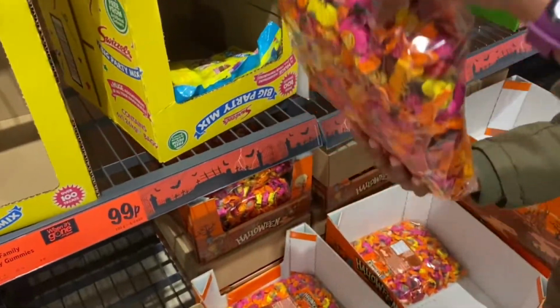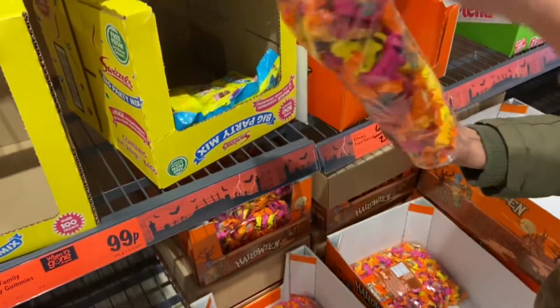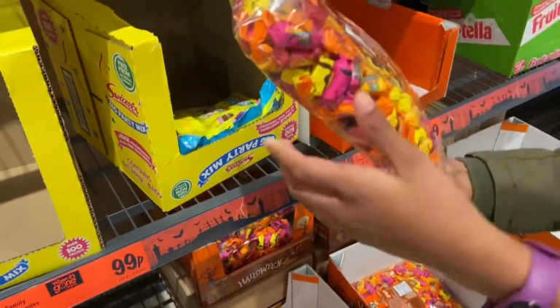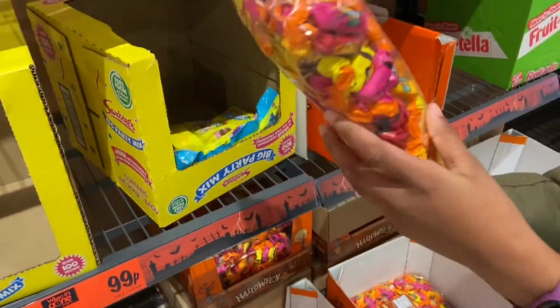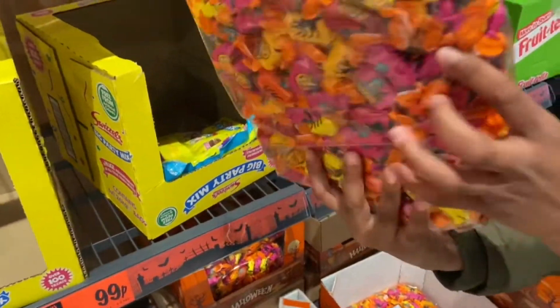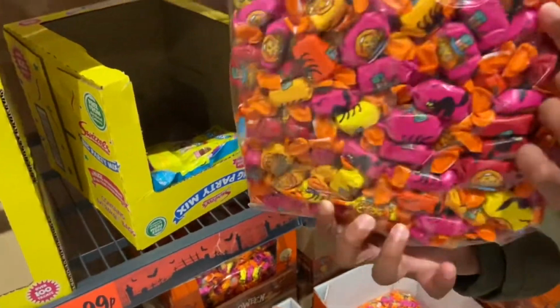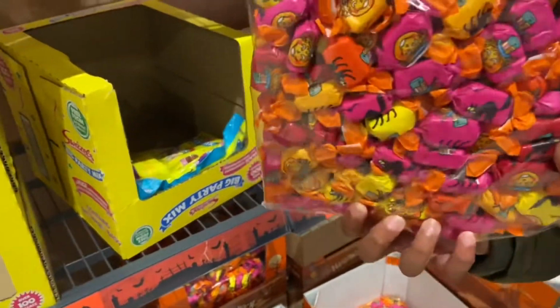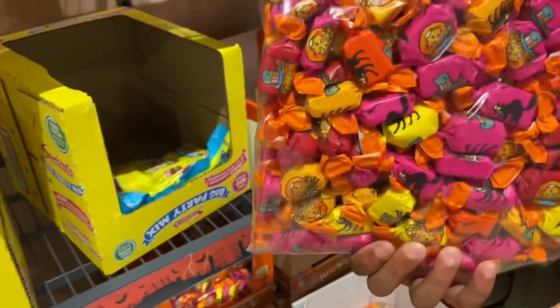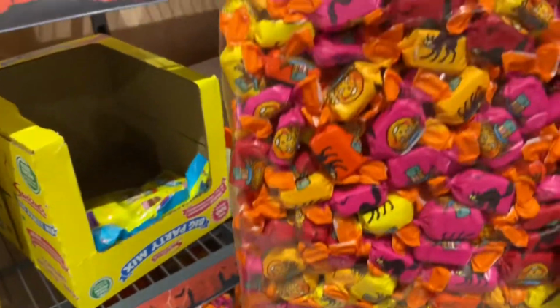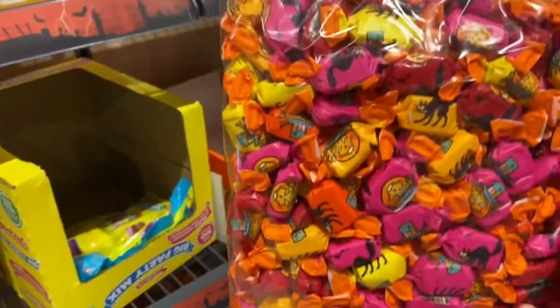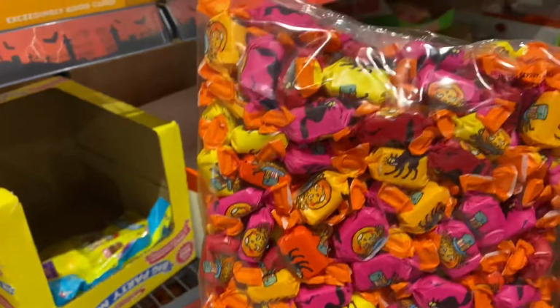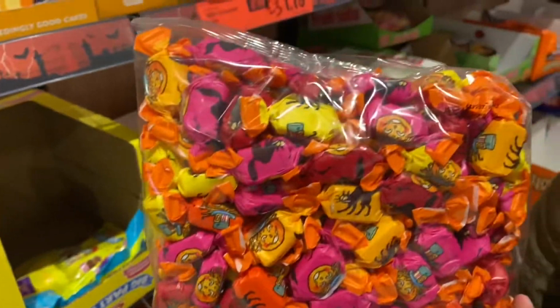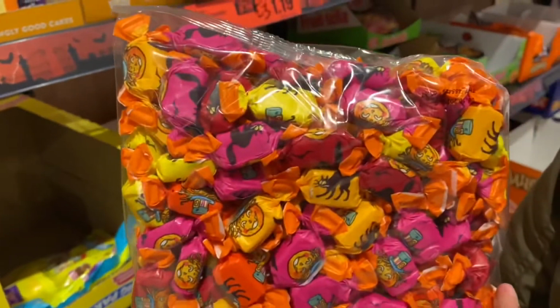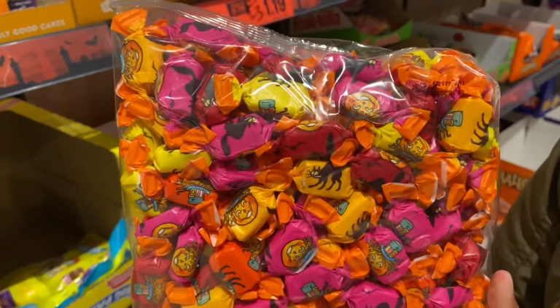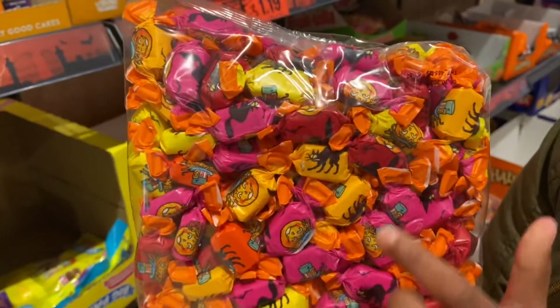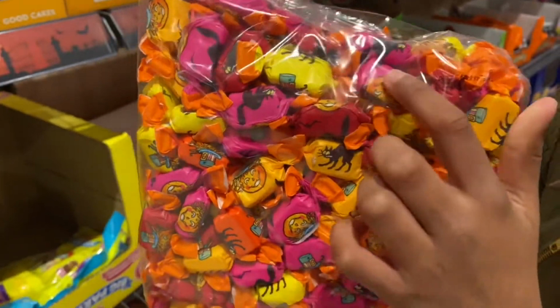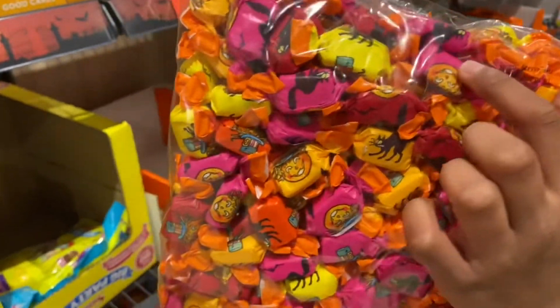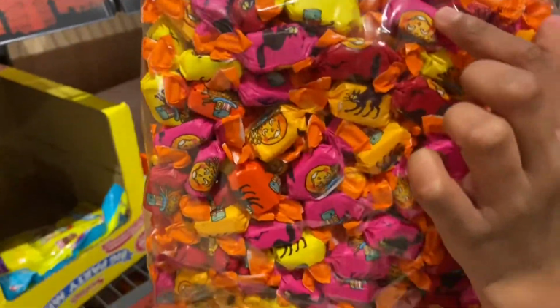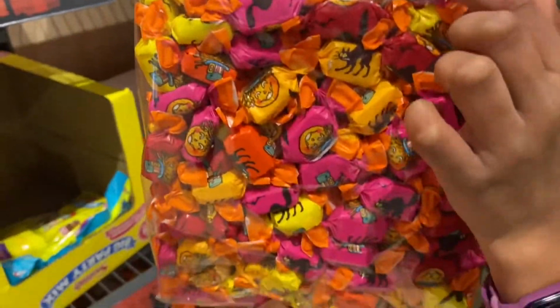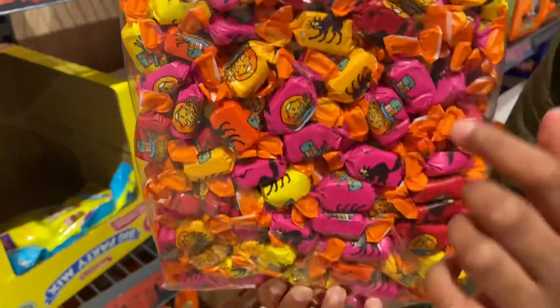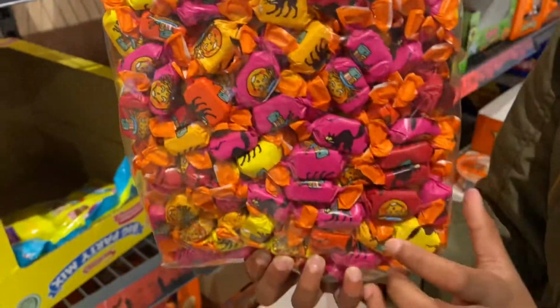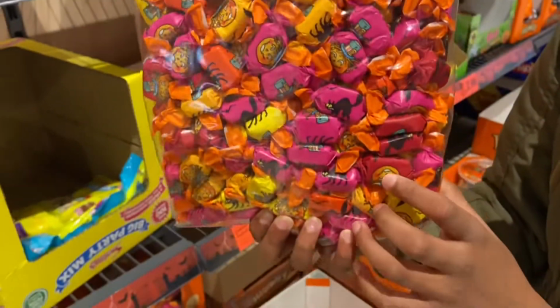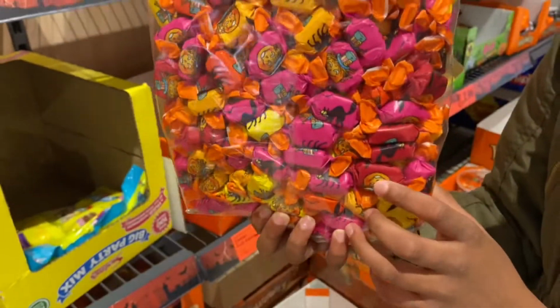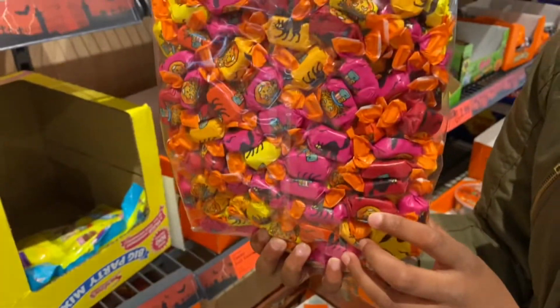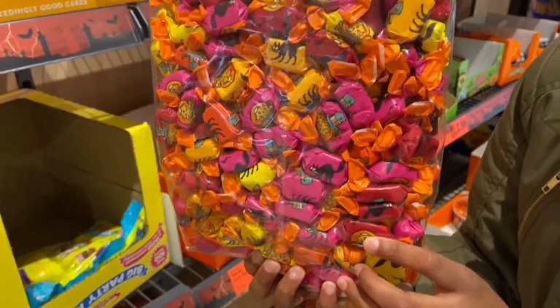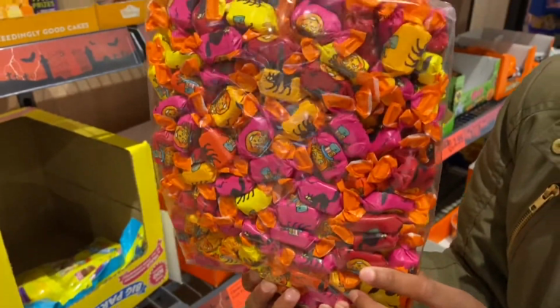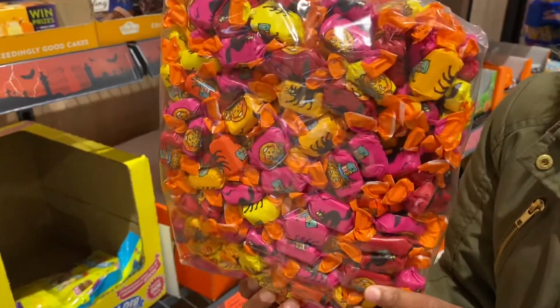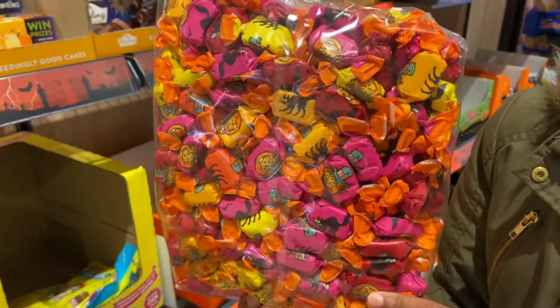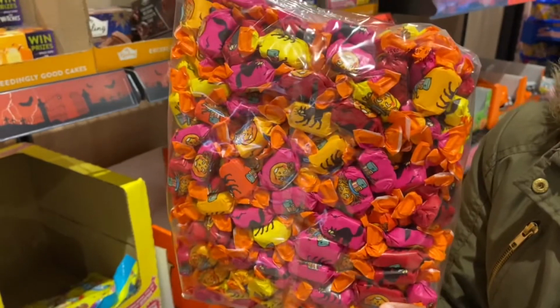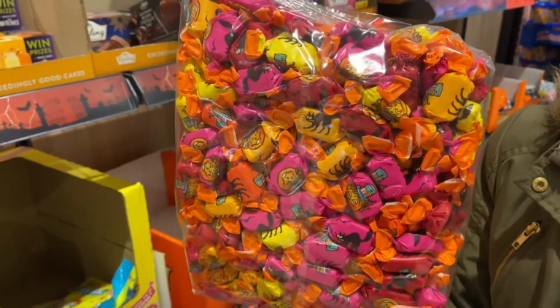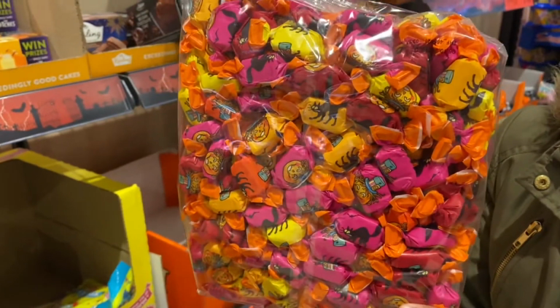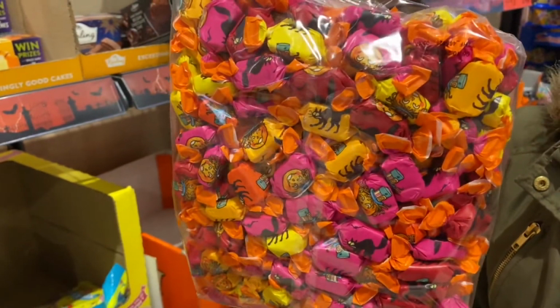Wow, all these sweets. They mostly give them to the kids who come — mostly these type of small little candies to the trick-or-treaters.